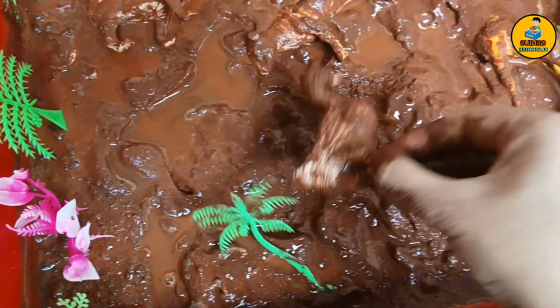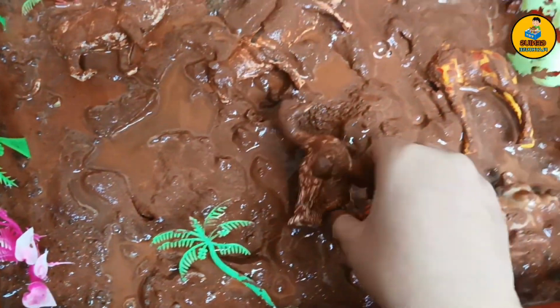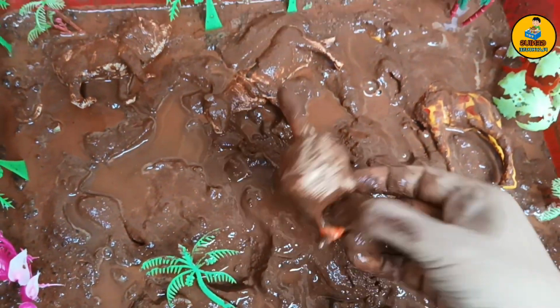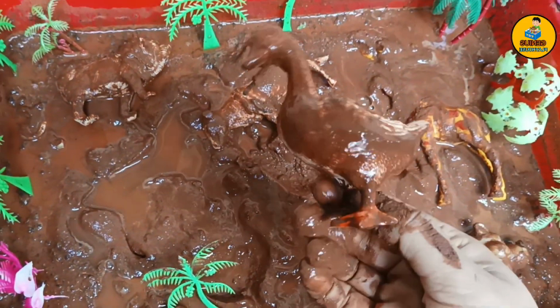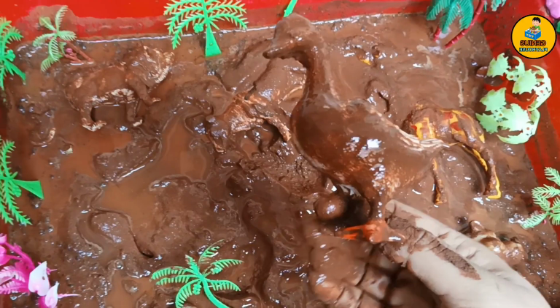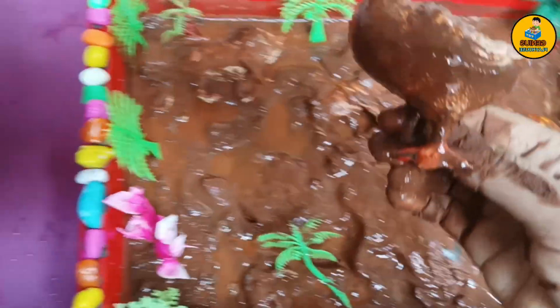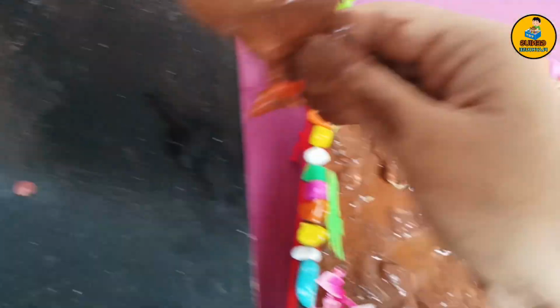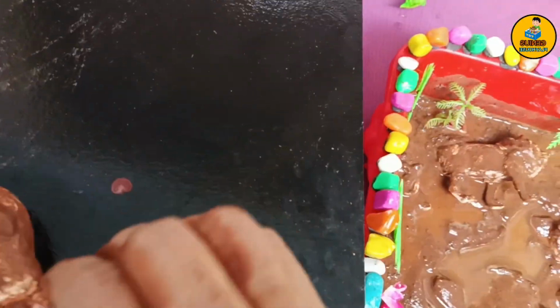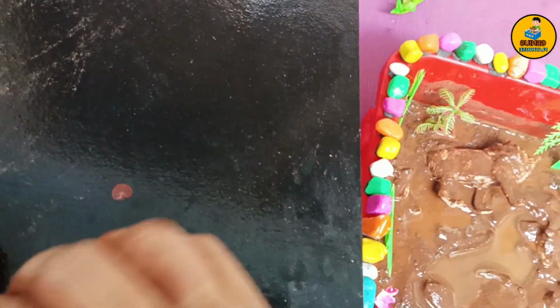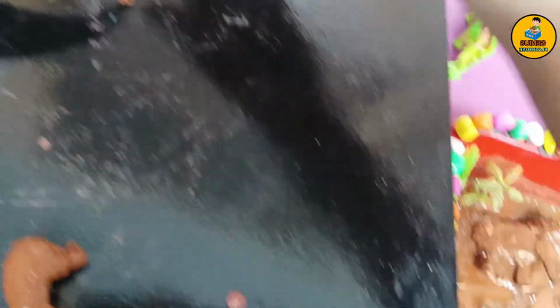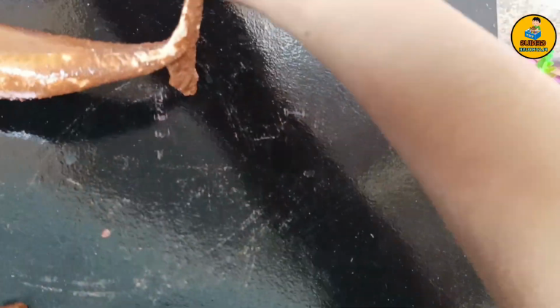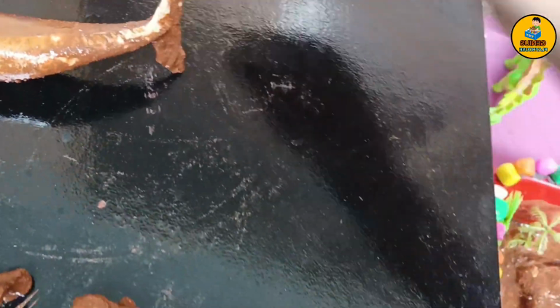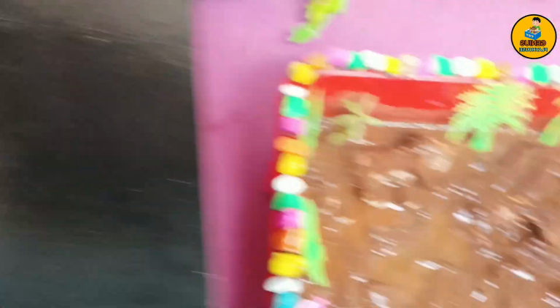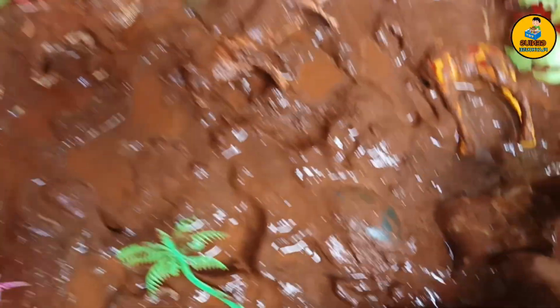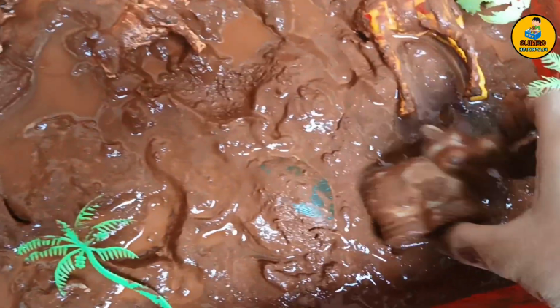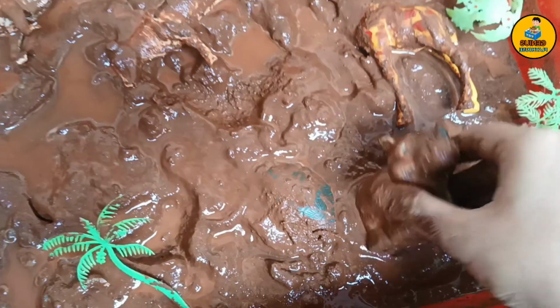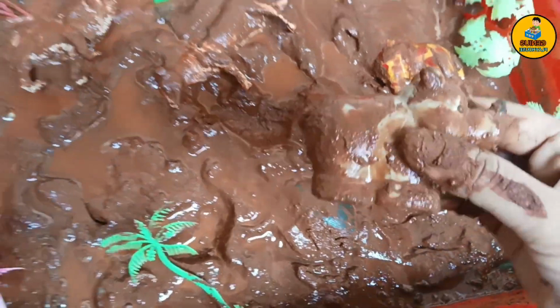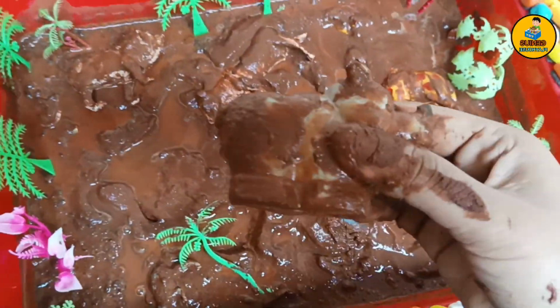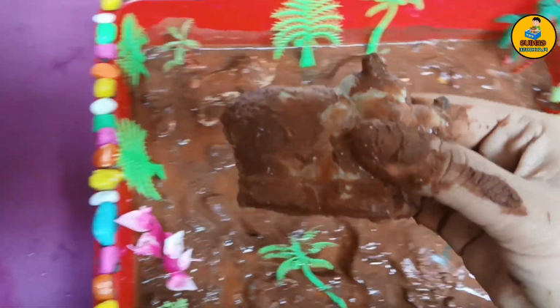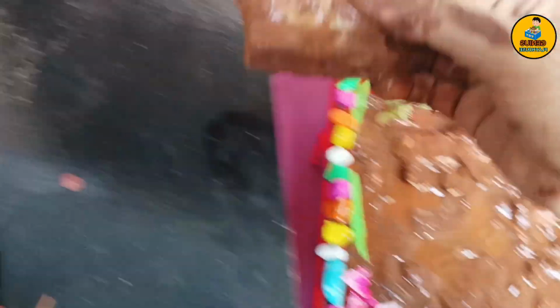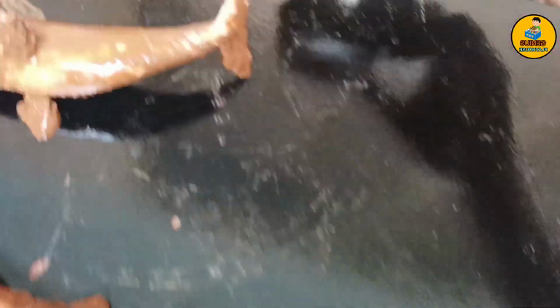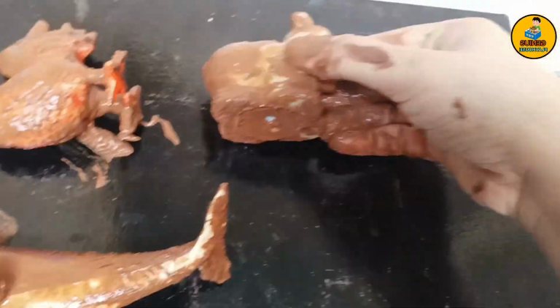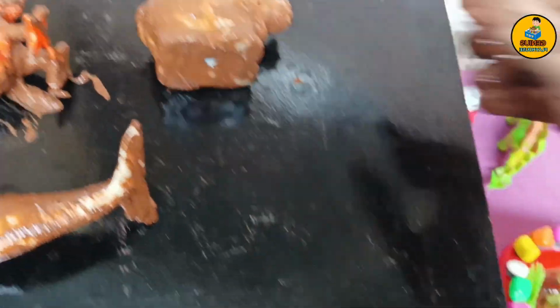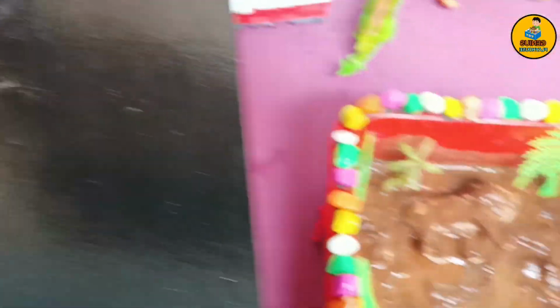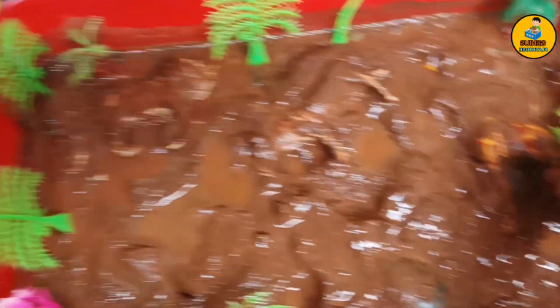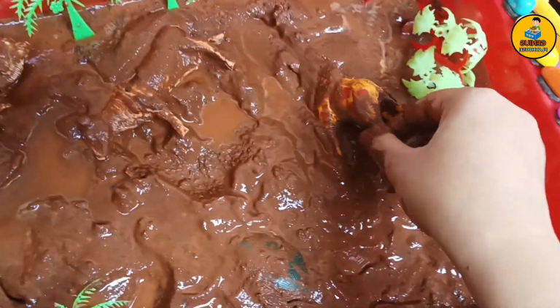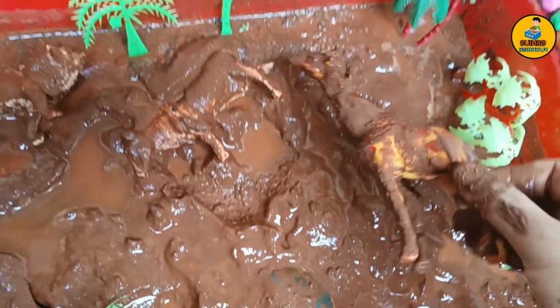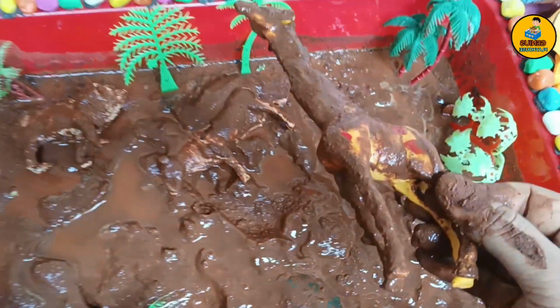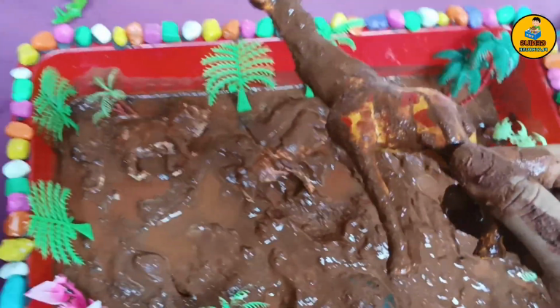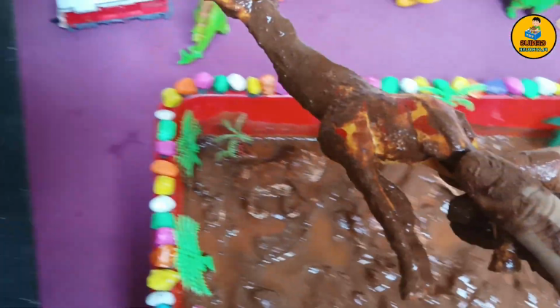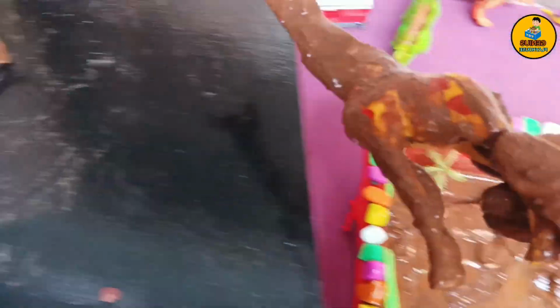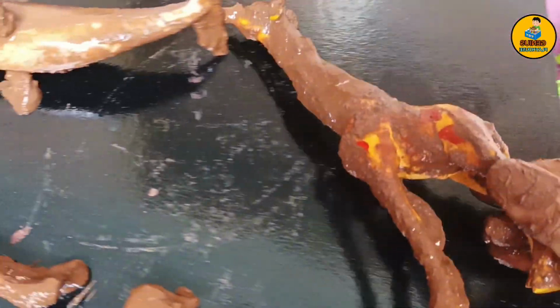Rooster and a duck. Next, this one looks like a rhino to me. And this one is a giraffe.